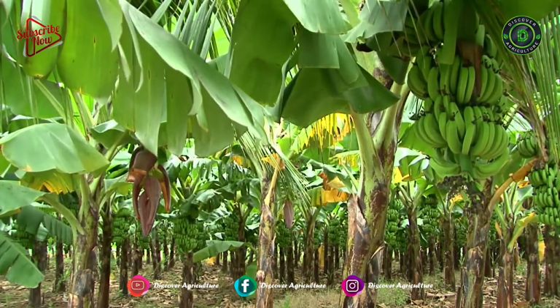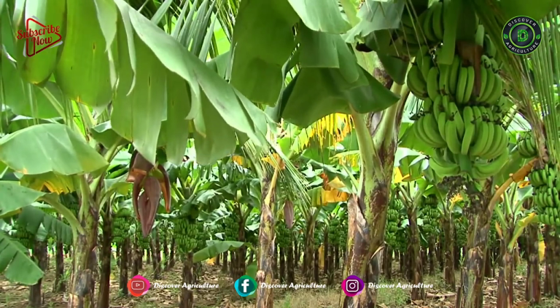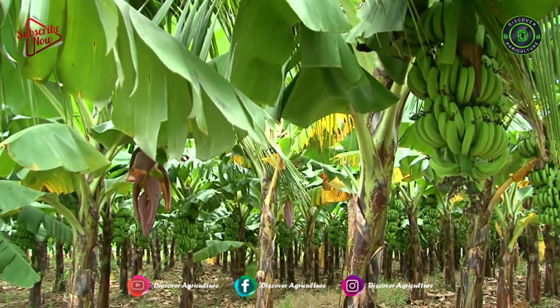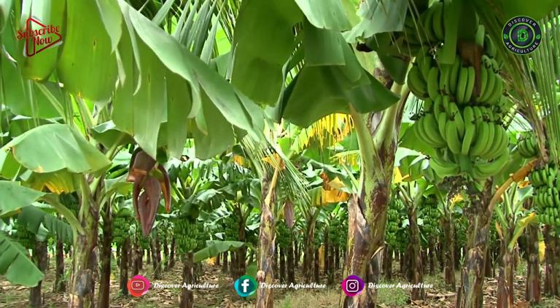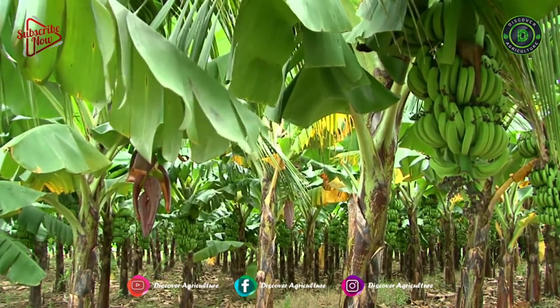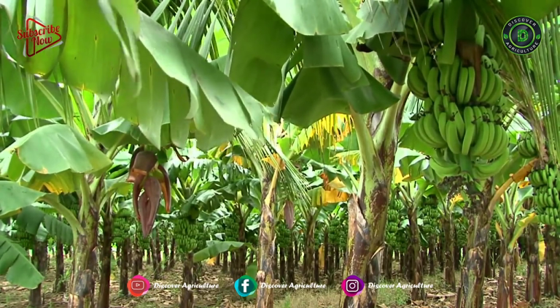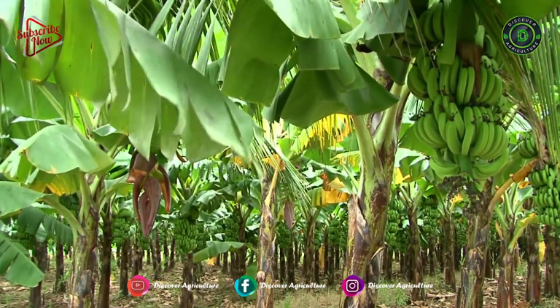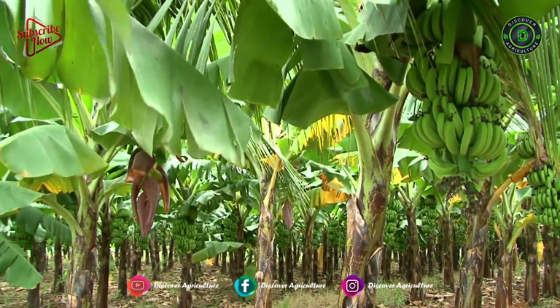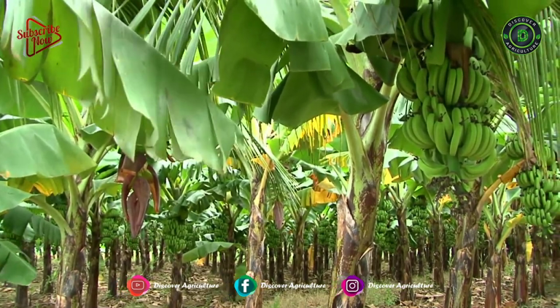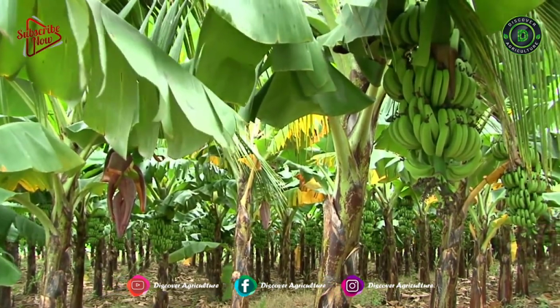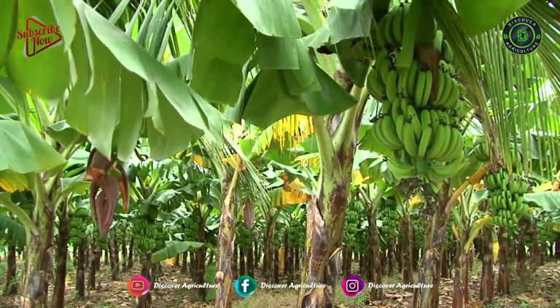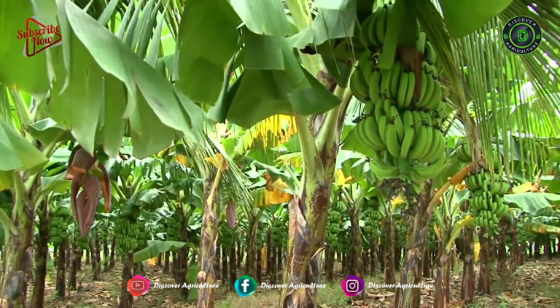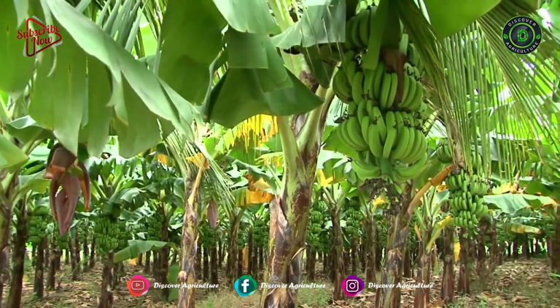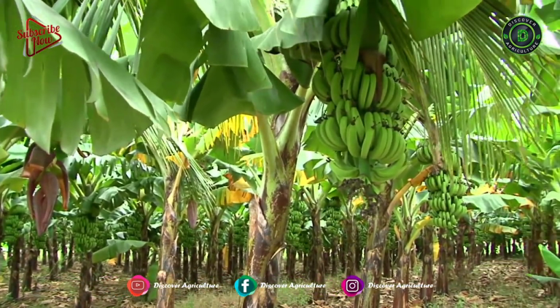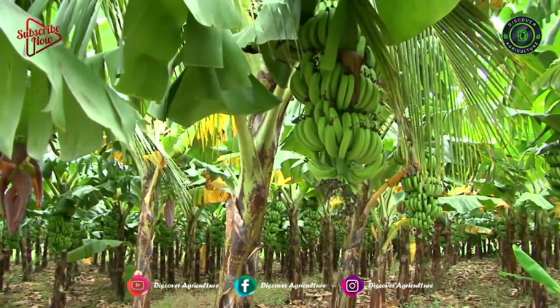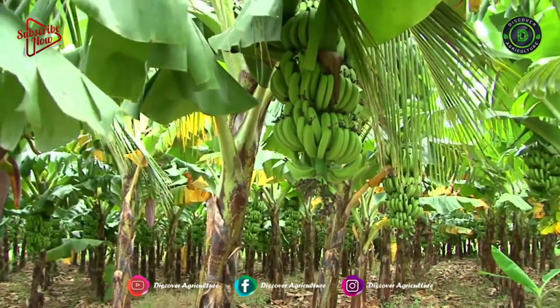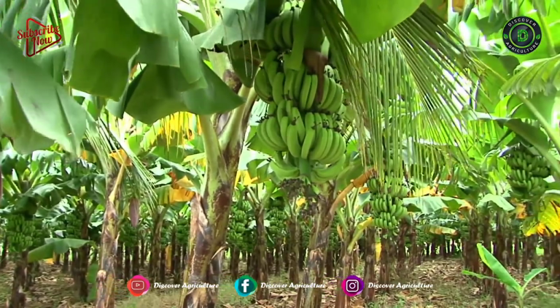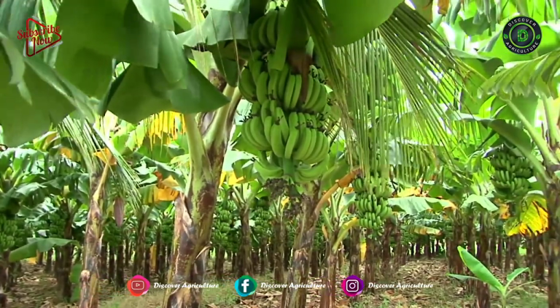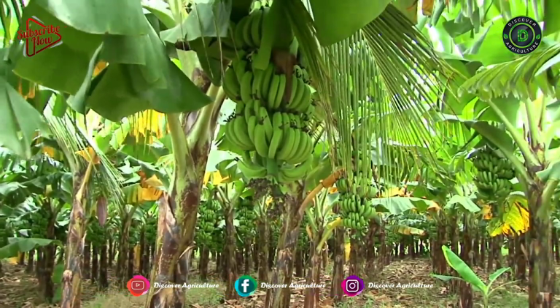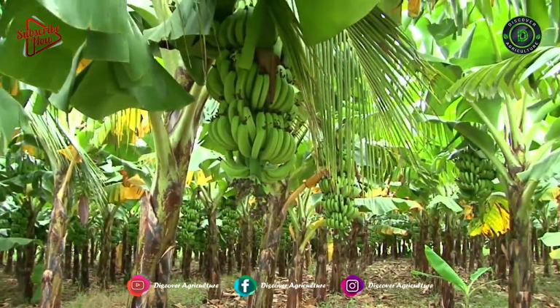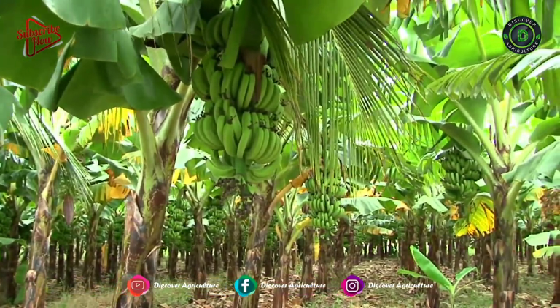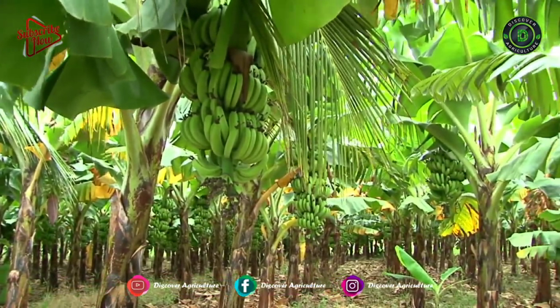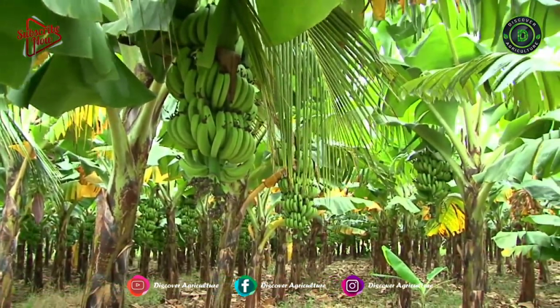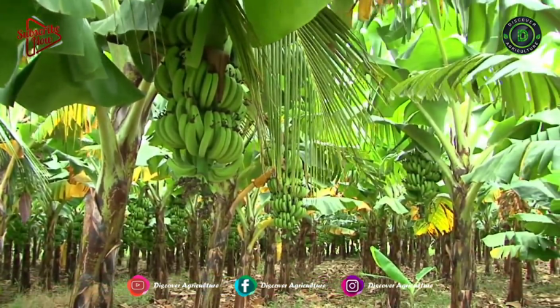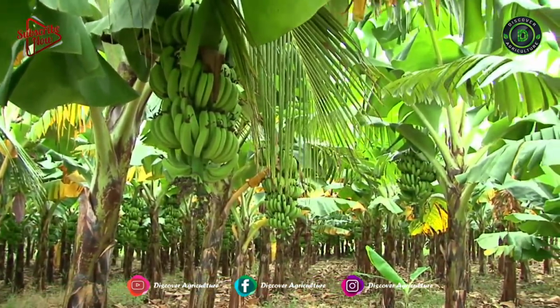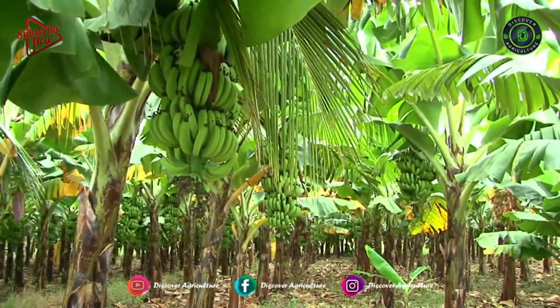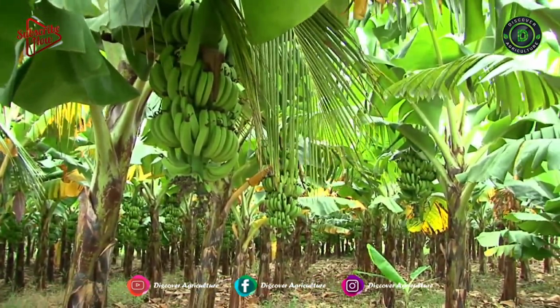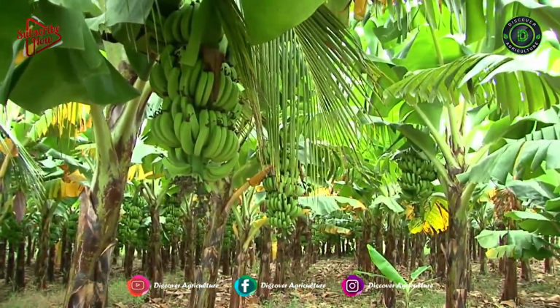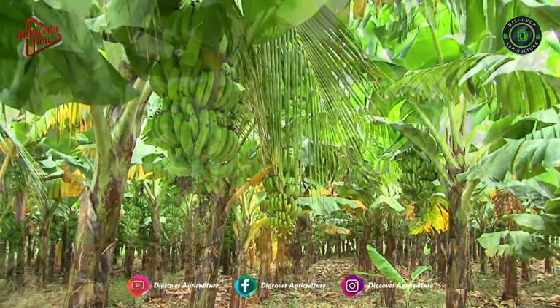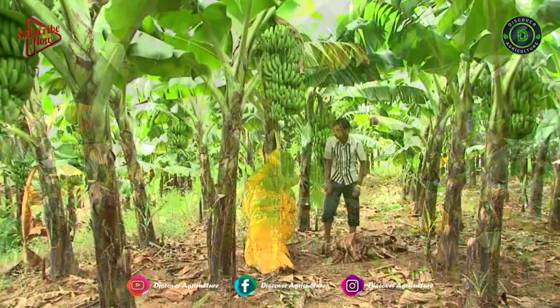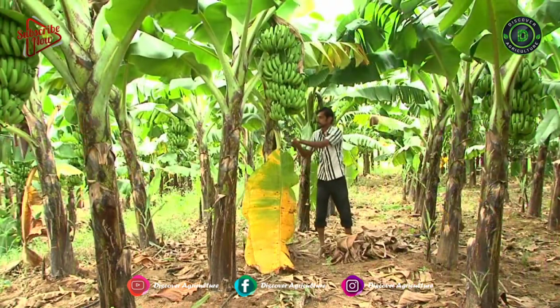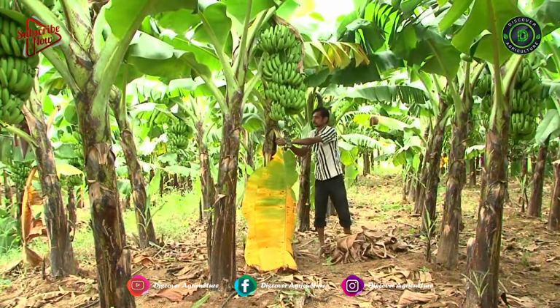Spacing, planting materials selection, nutrient management, reduction of post-harvest losses, diseases, and pest management are important technologies for this crop.